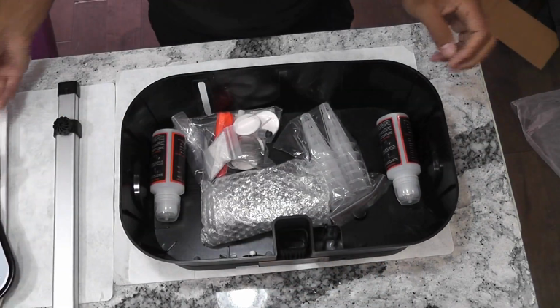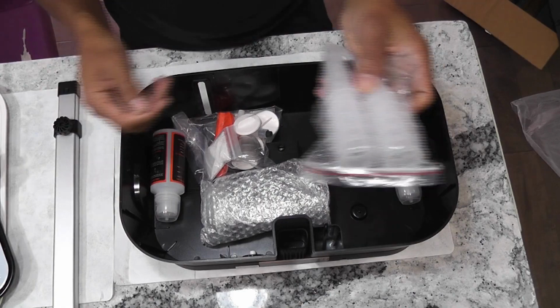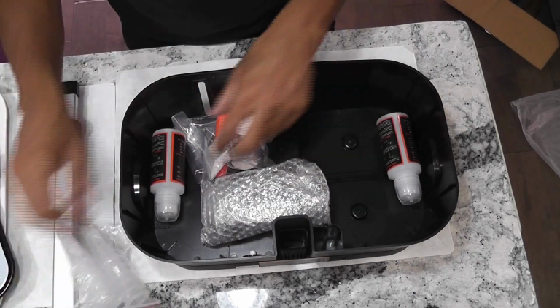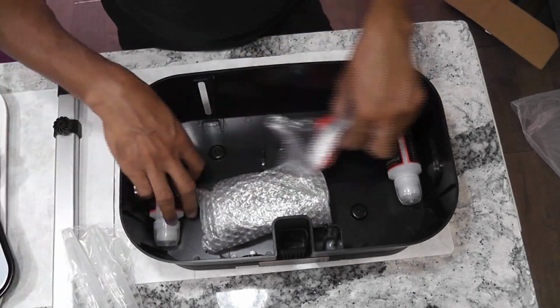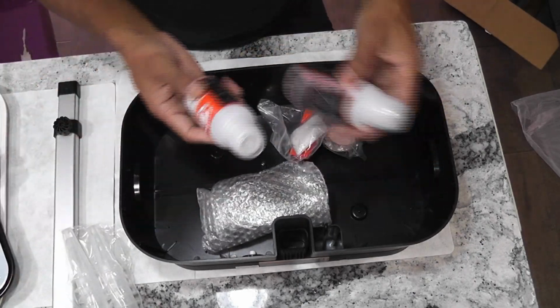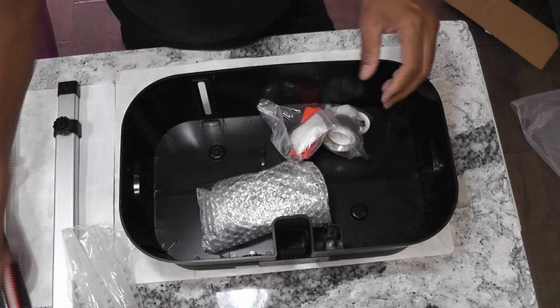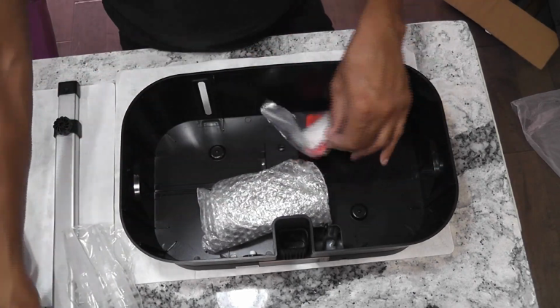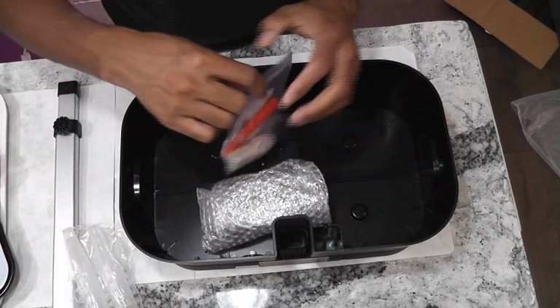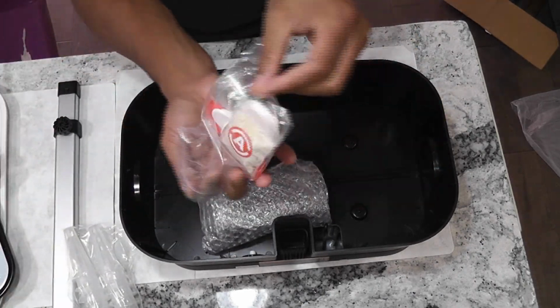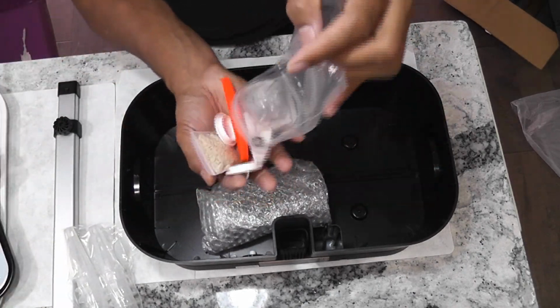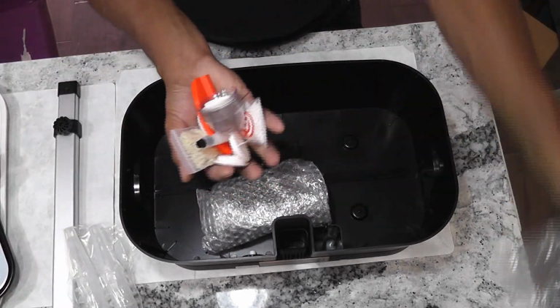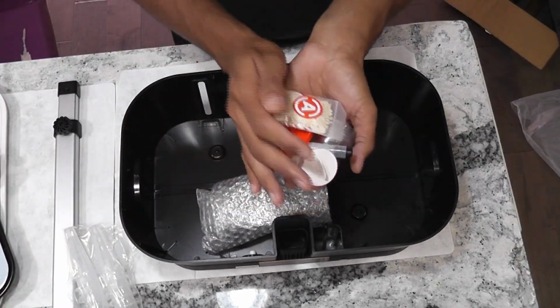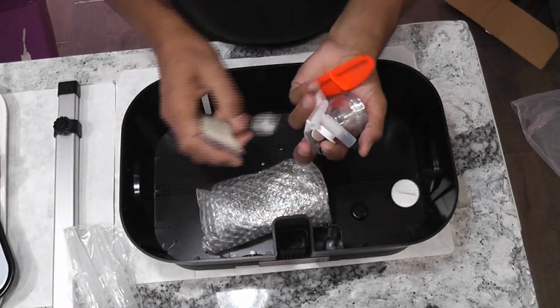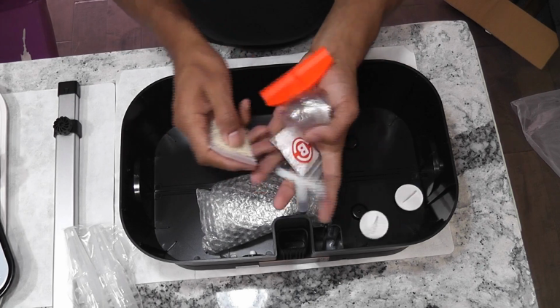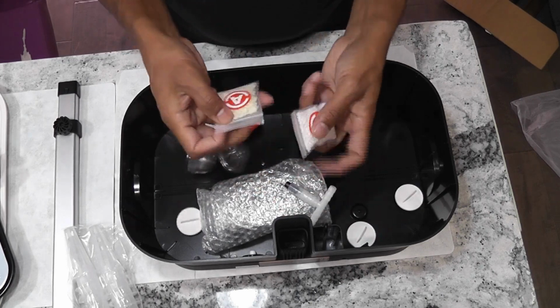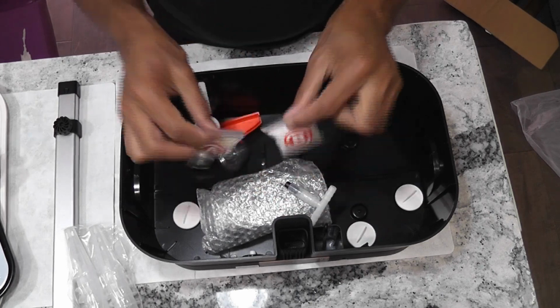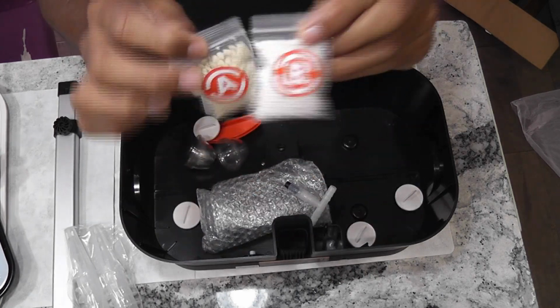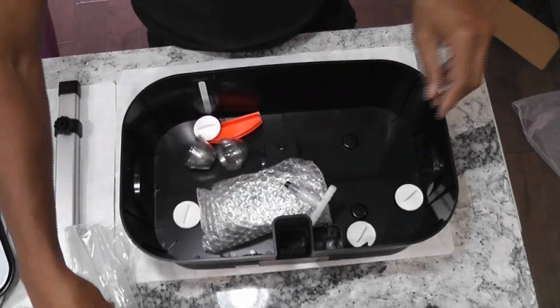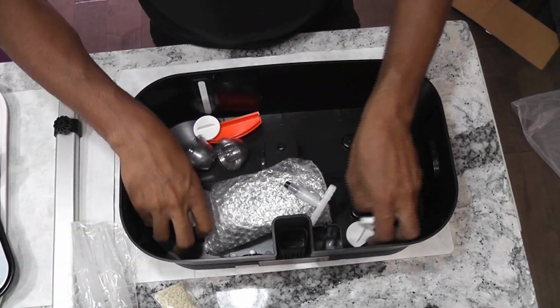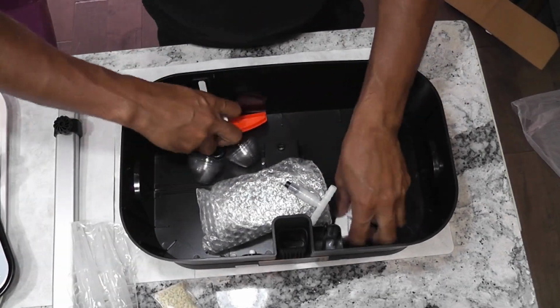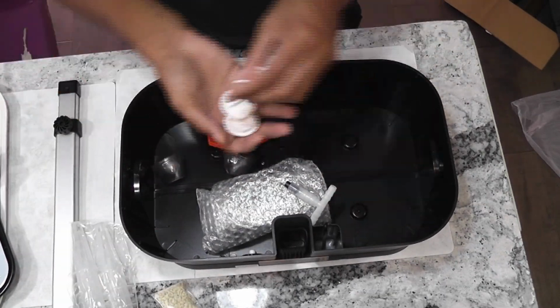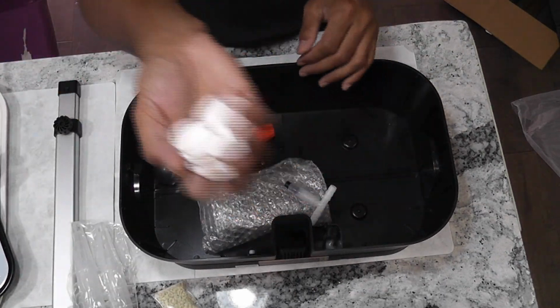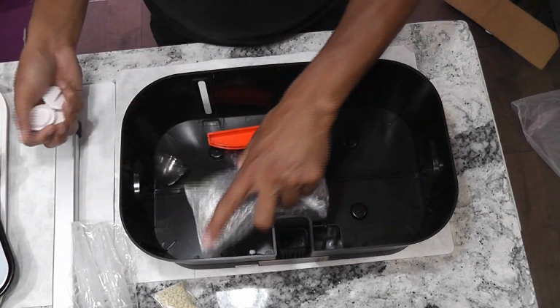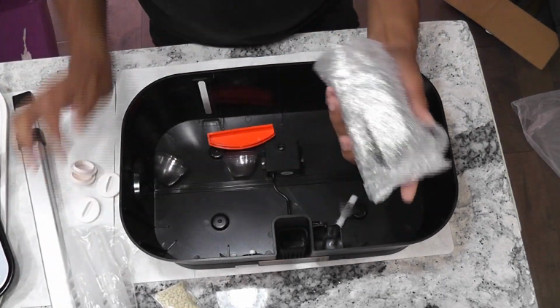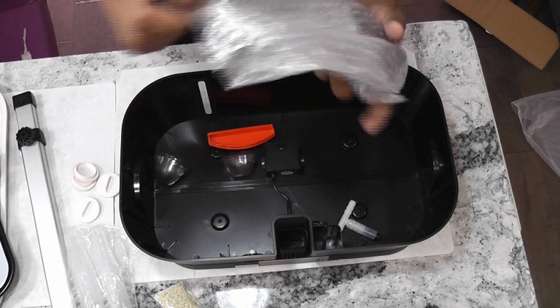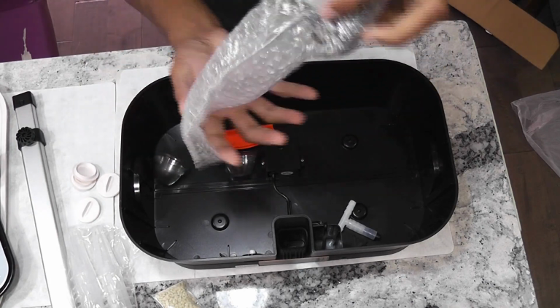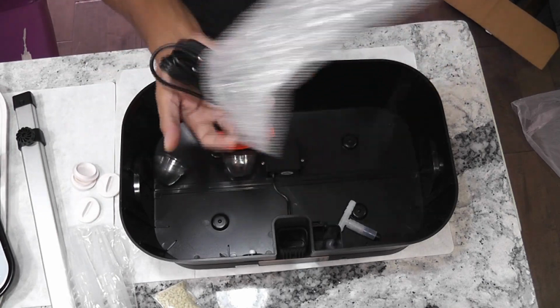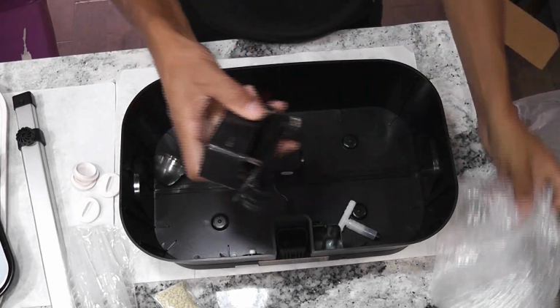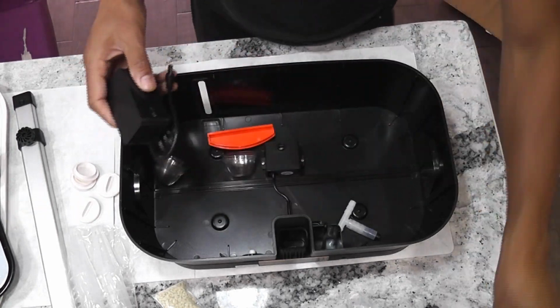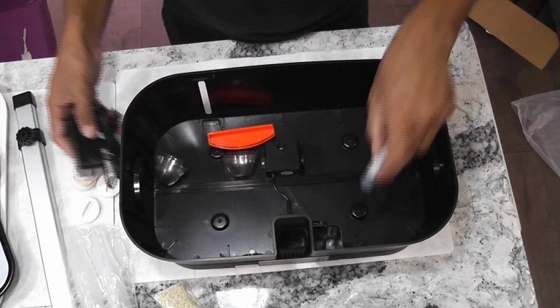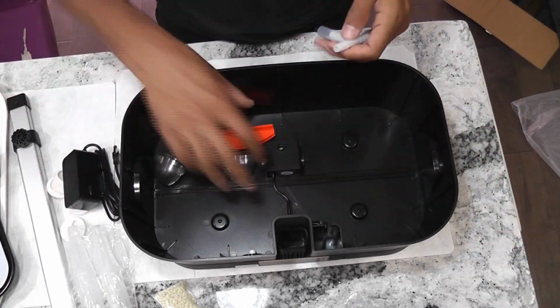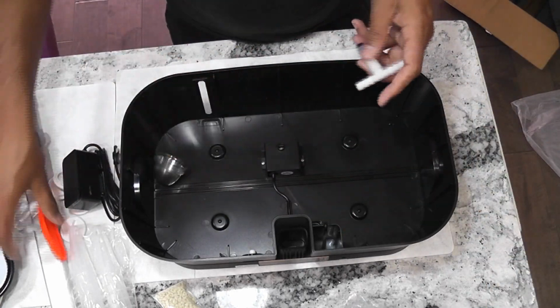This system comes with most accessories including some hole covers, pot baskets, sponges, nutrition, and domes. I wish they included stickers and support sticks as well, but we can easily manage without them.